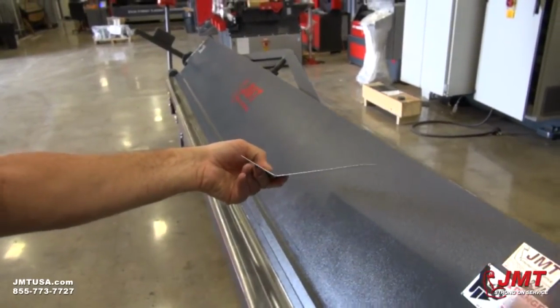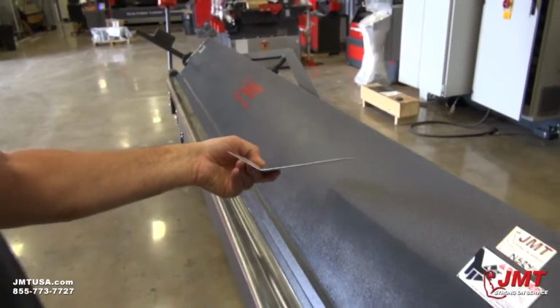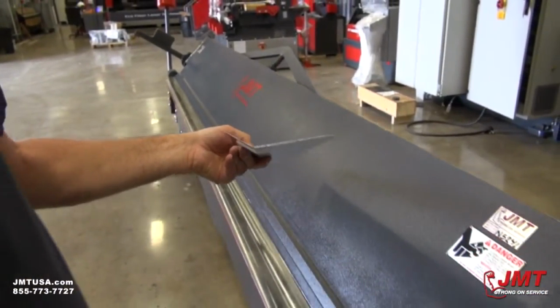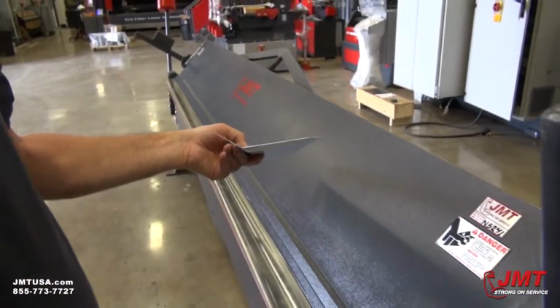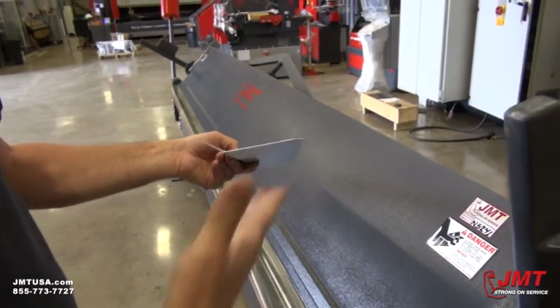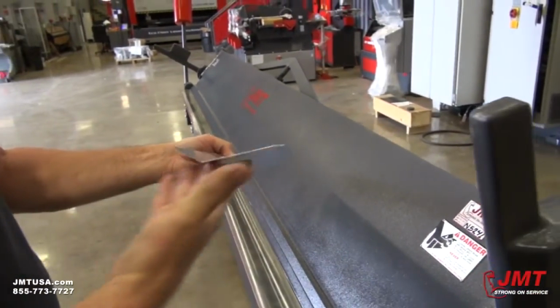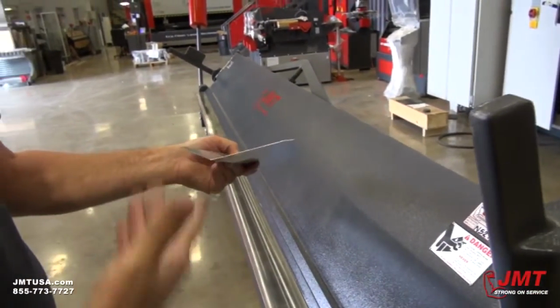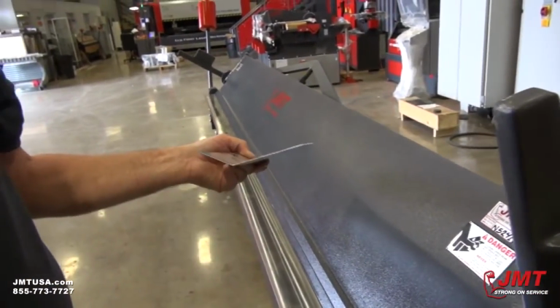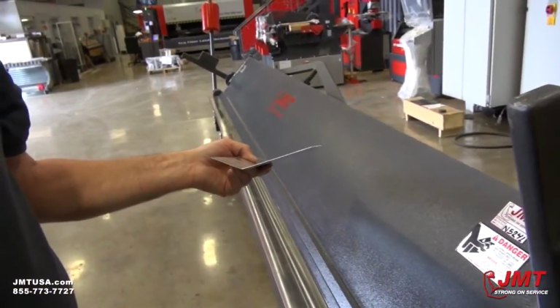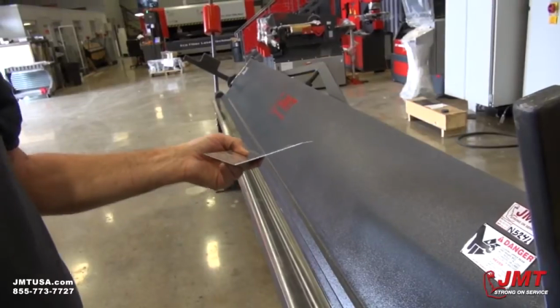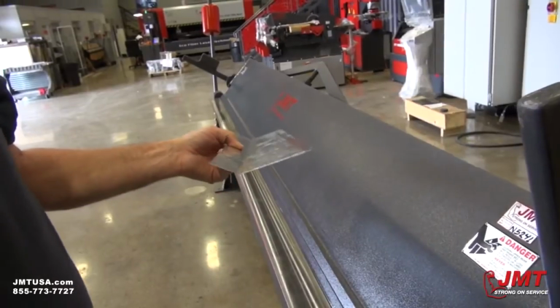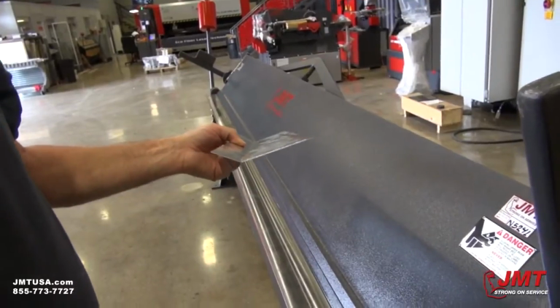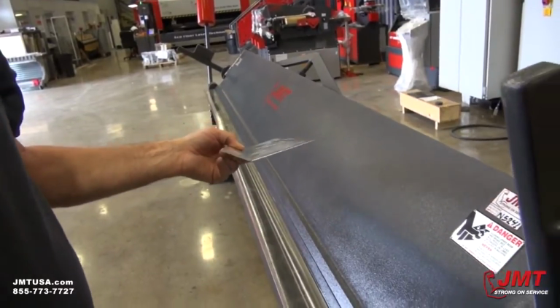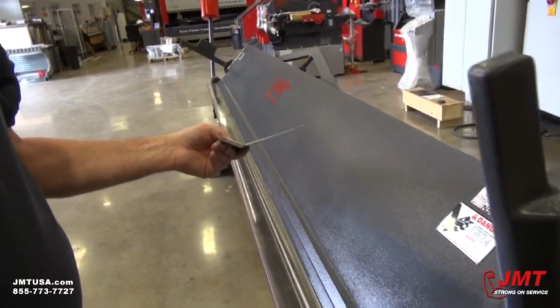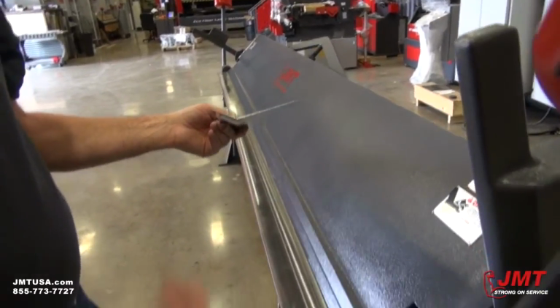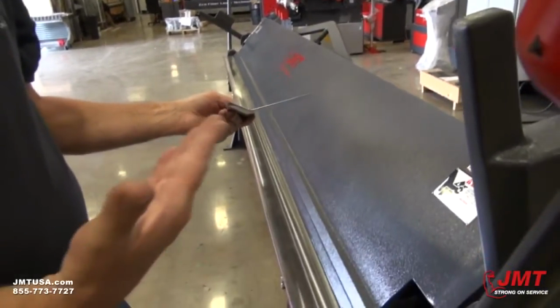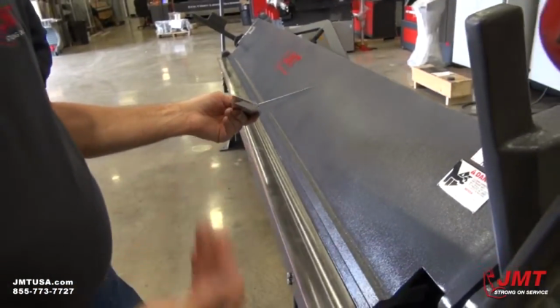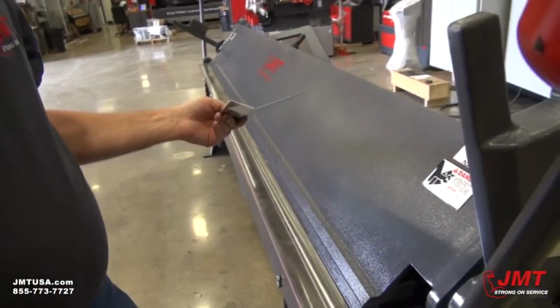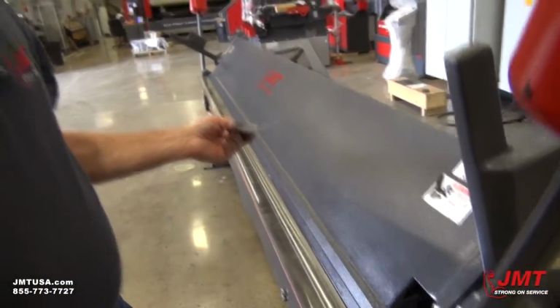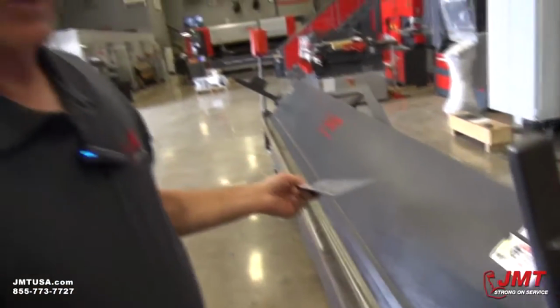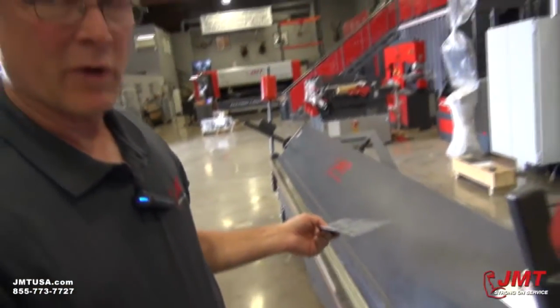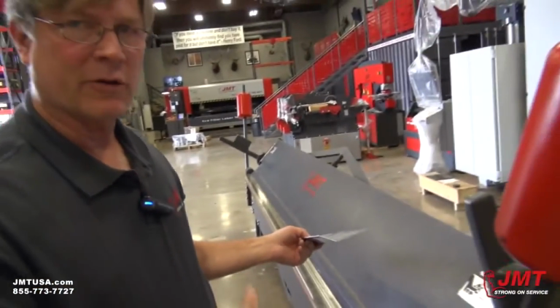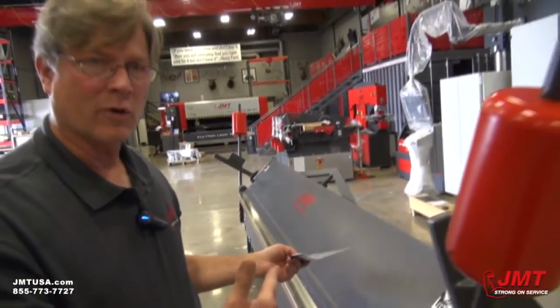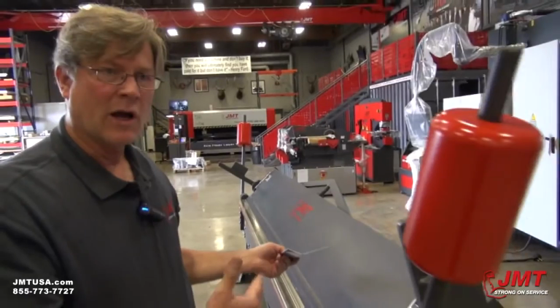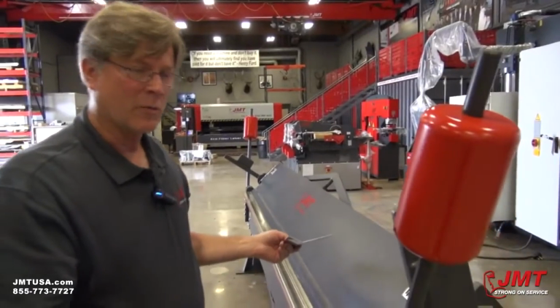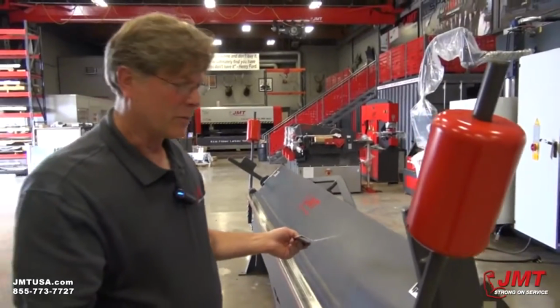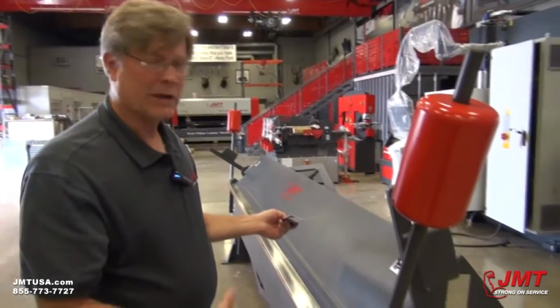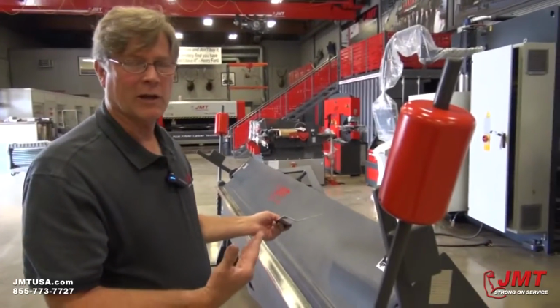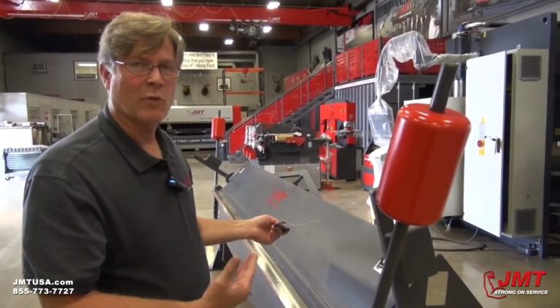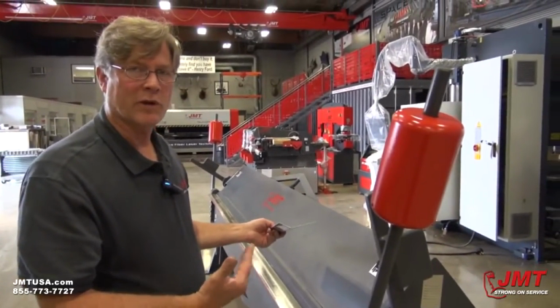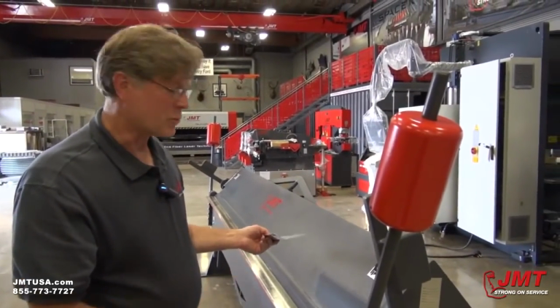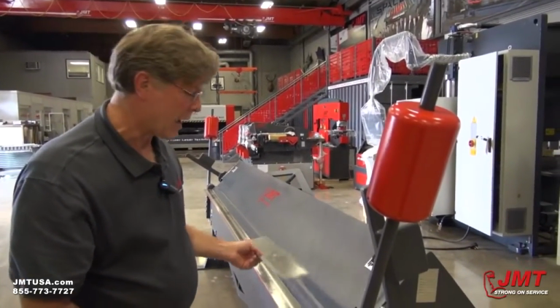The thing you'd need to do is check this with a protractor. Depending on the material that you're bending, you may have to bend it a little bit more because of spring back.